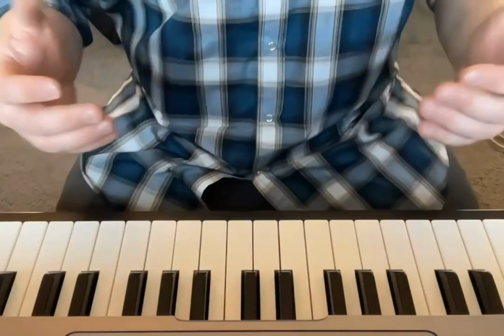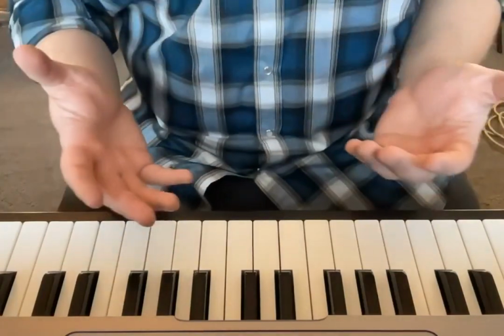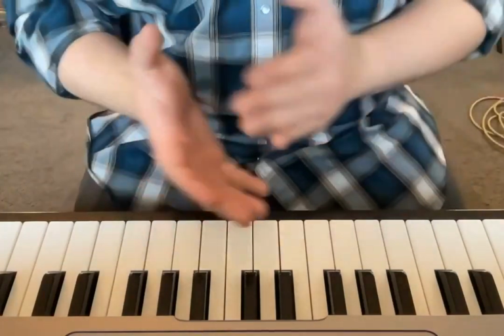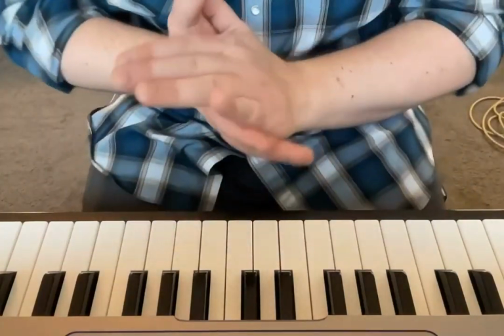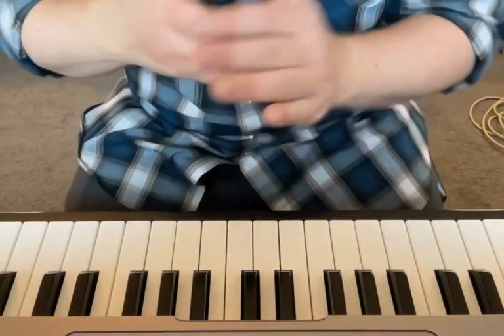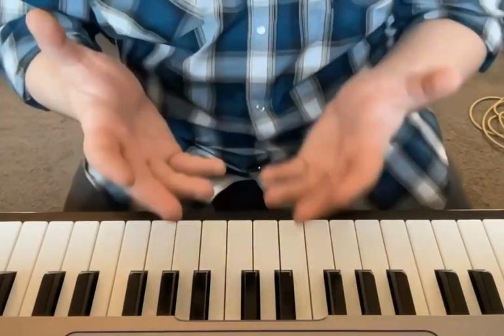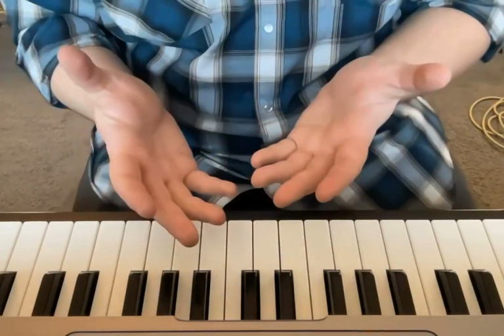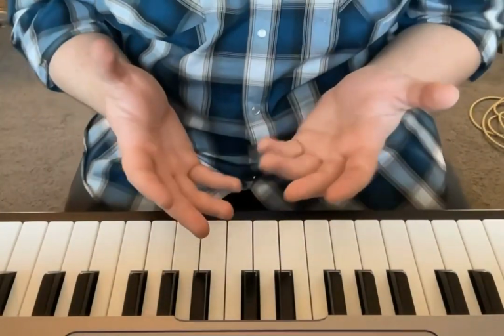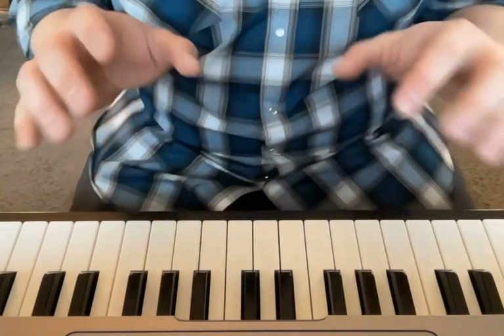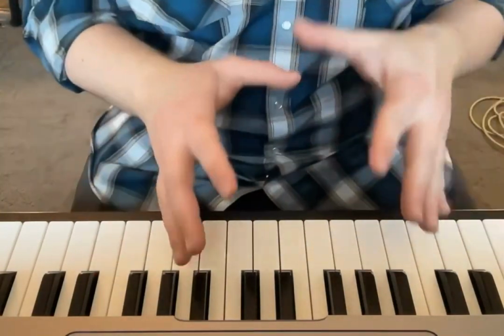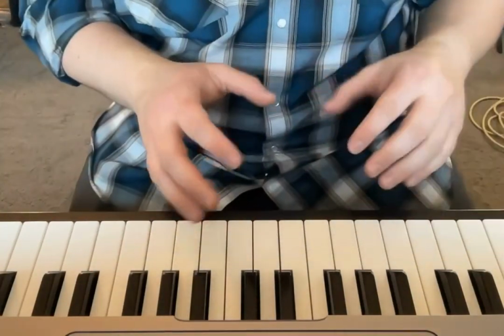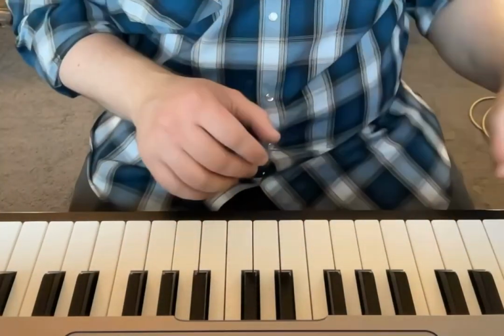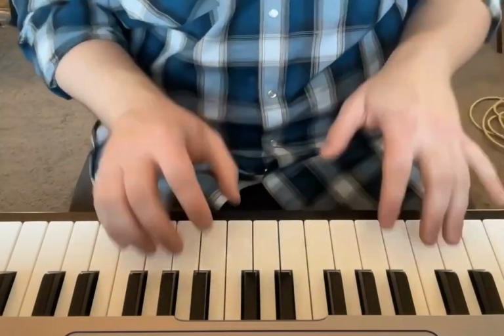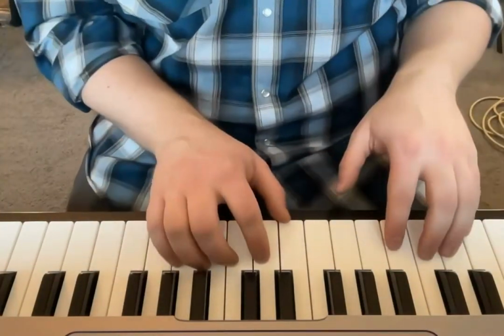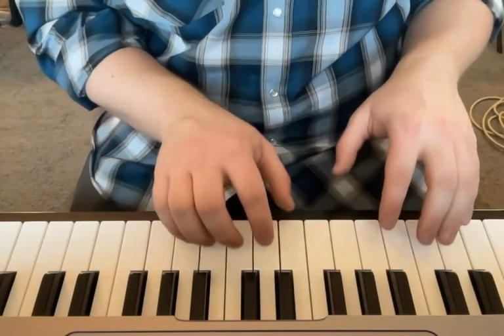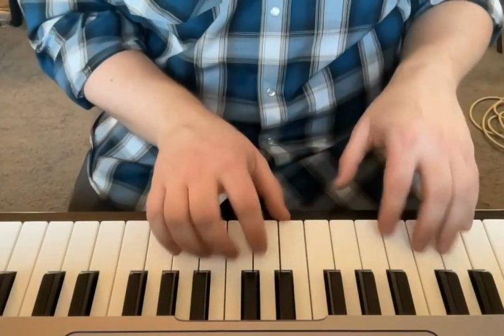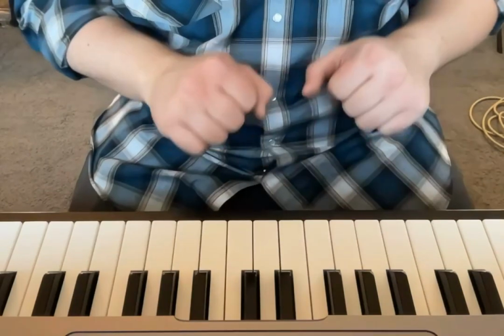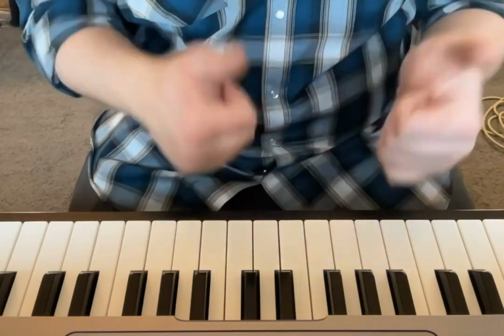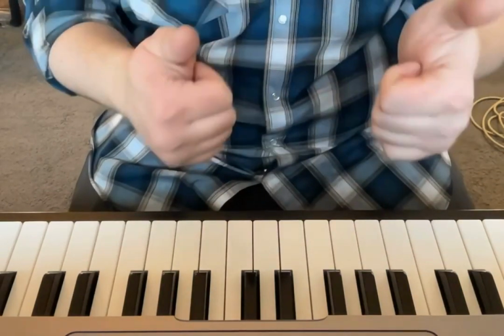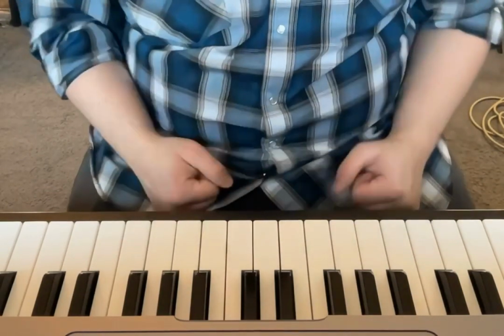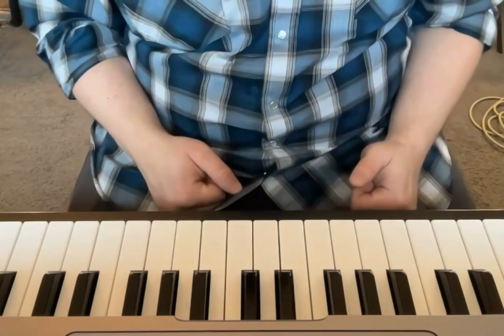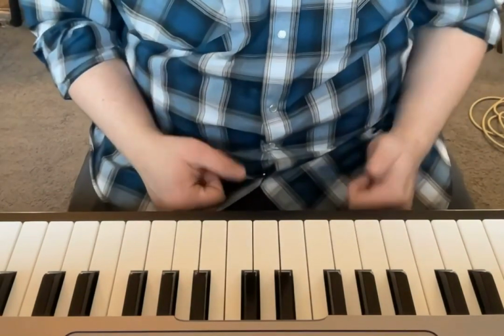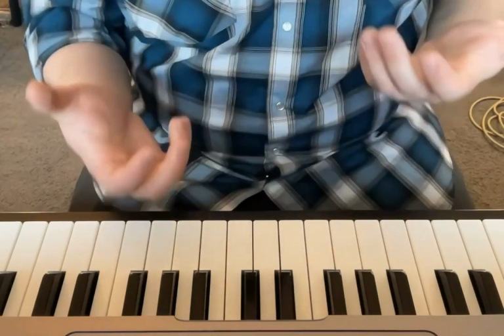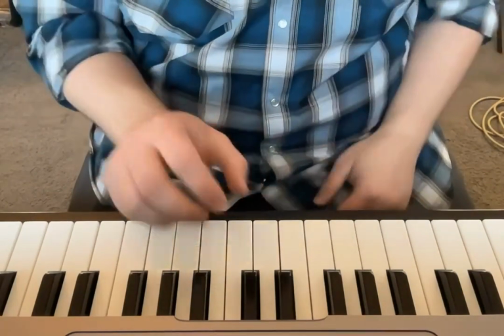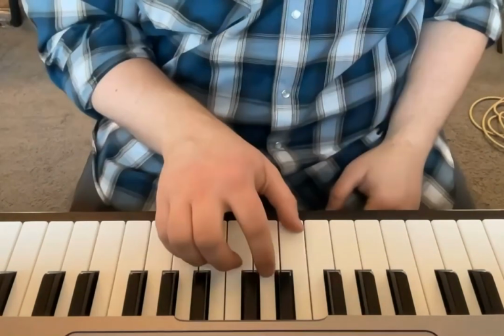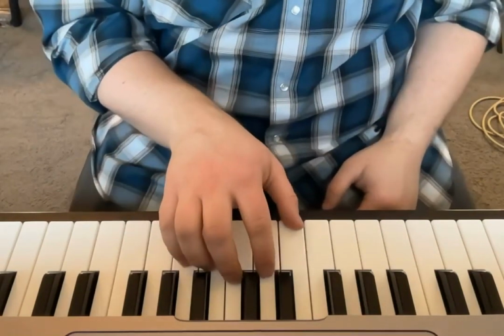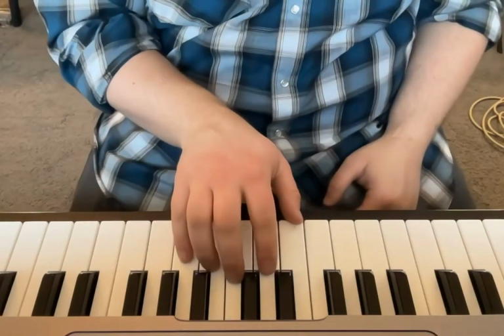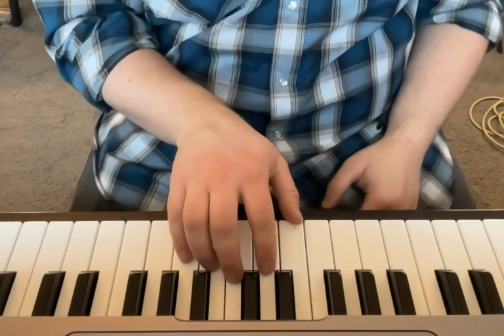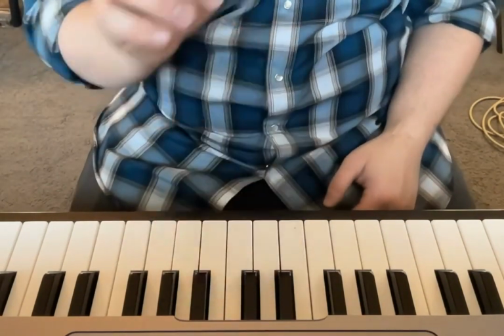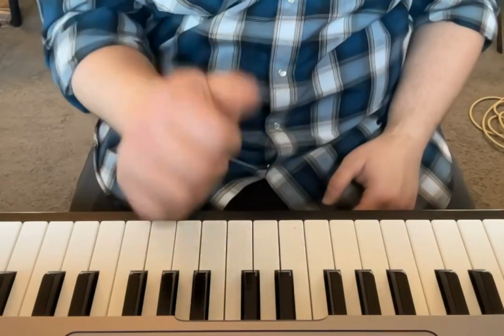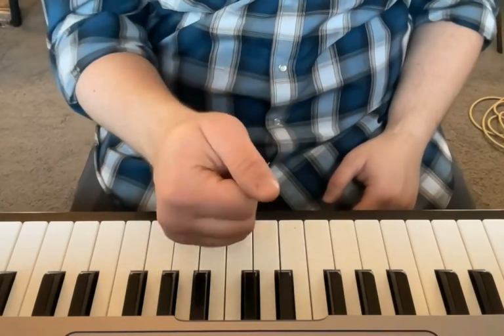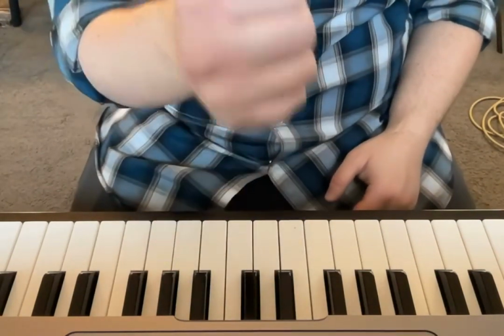Howdy everybody! So today, right now, I'm going to teach you how to do a C major scale with both hands. The first step is that we get our fingers set up properly.